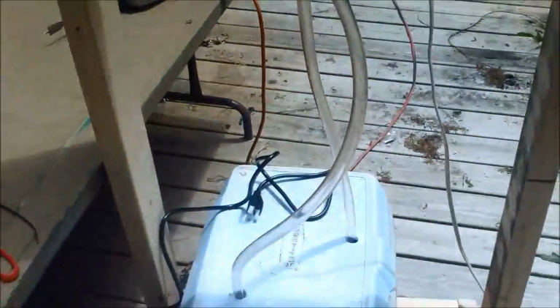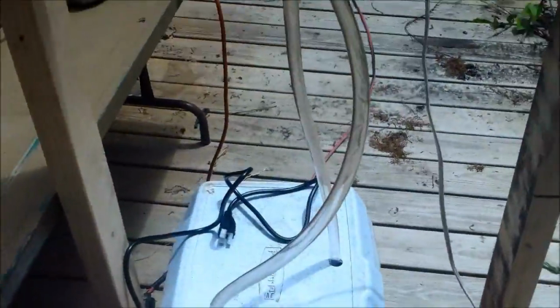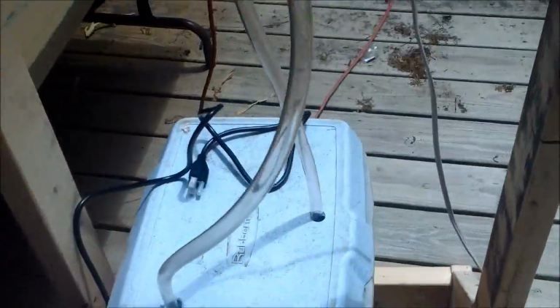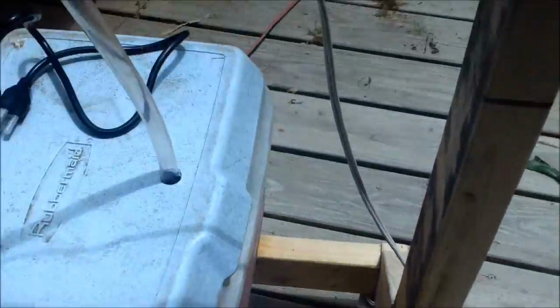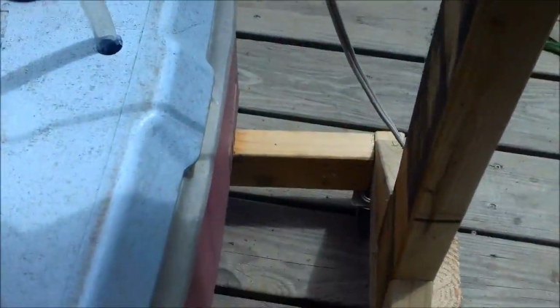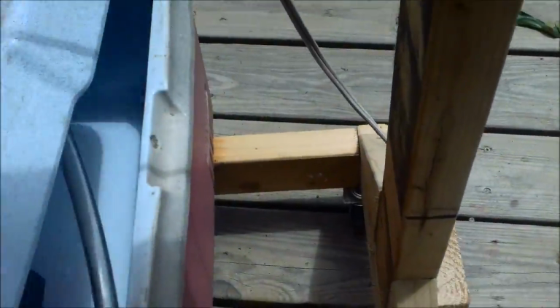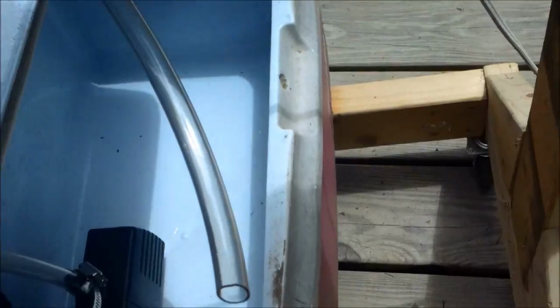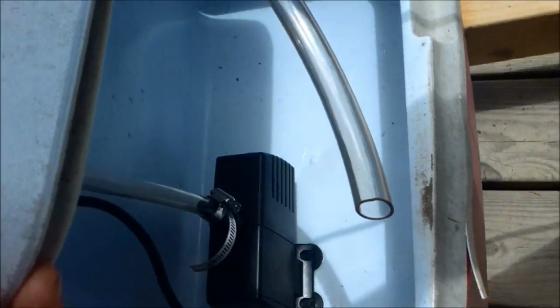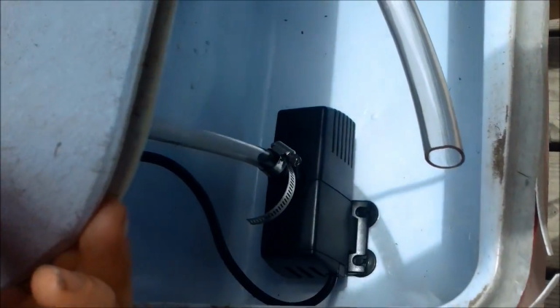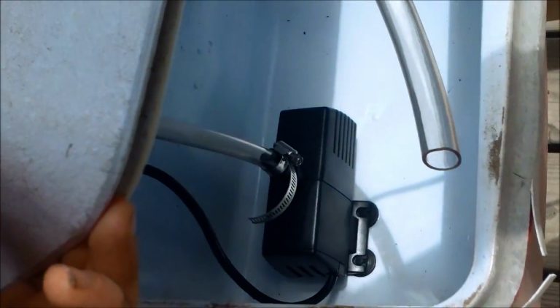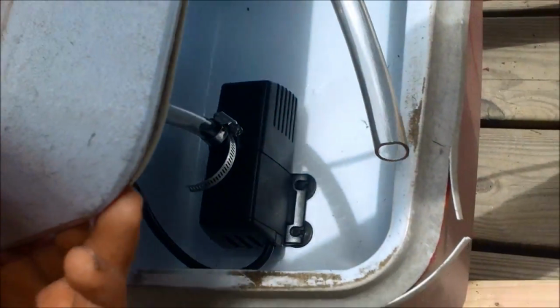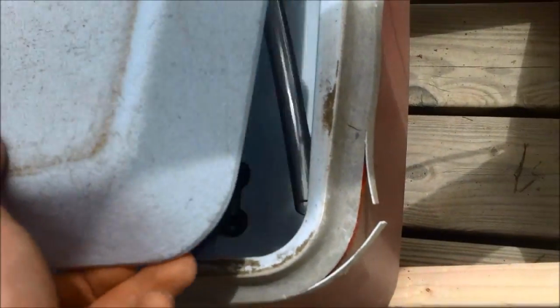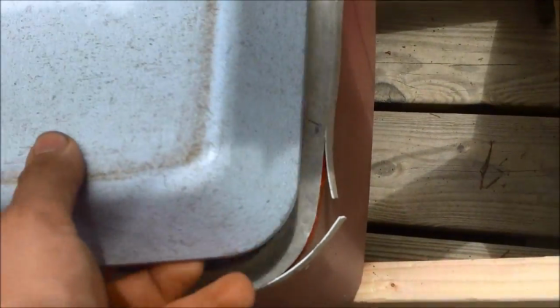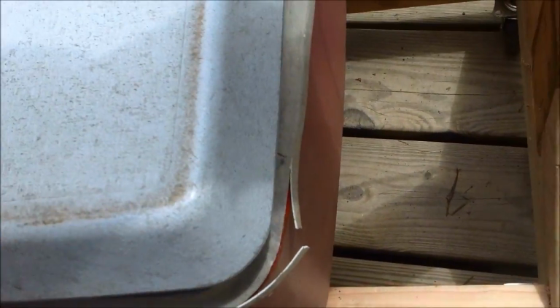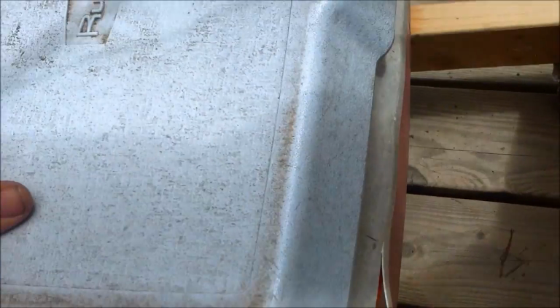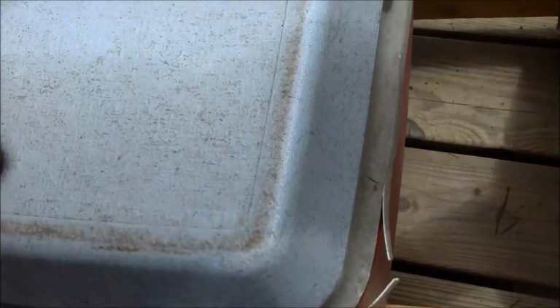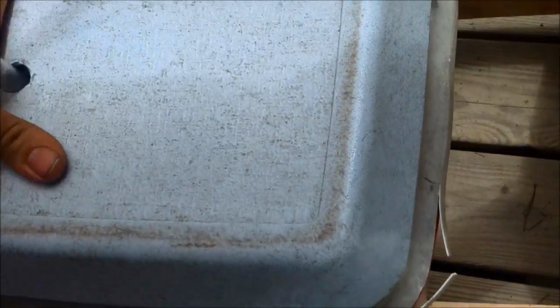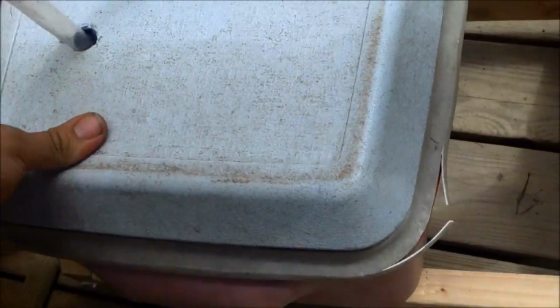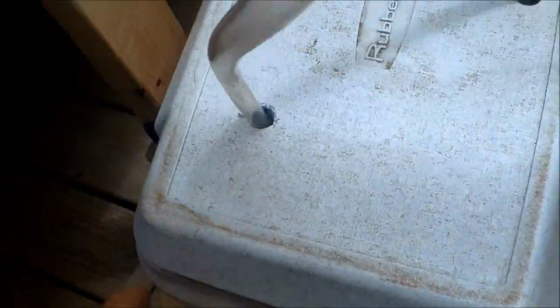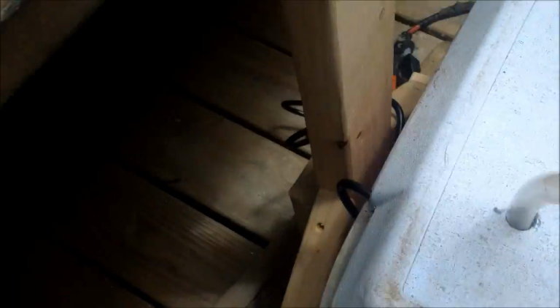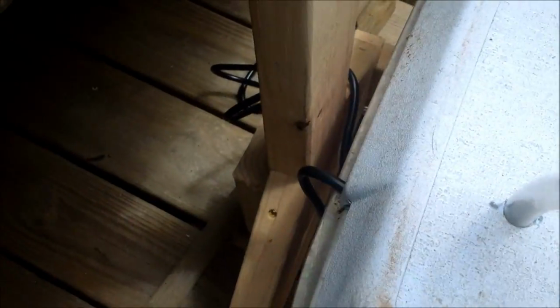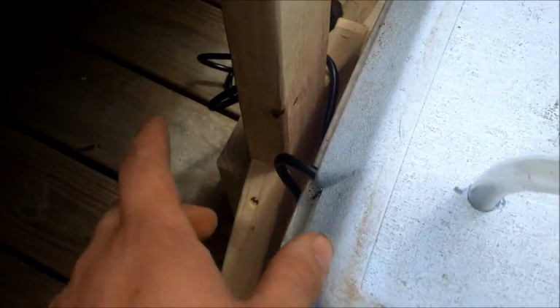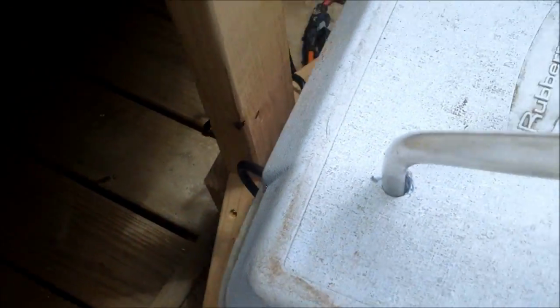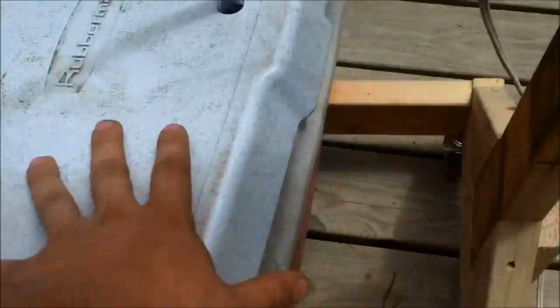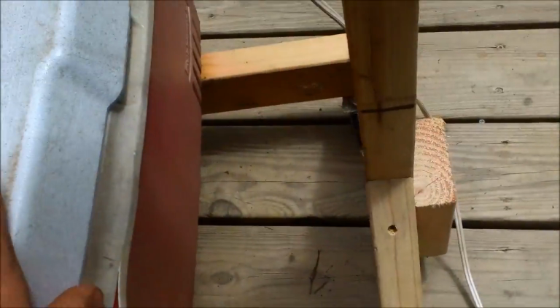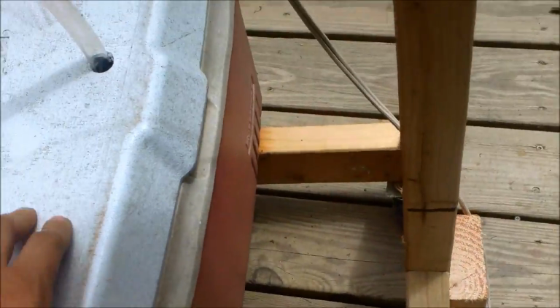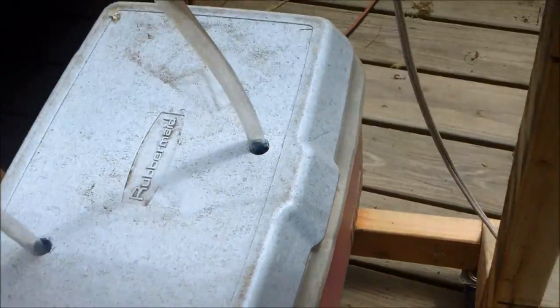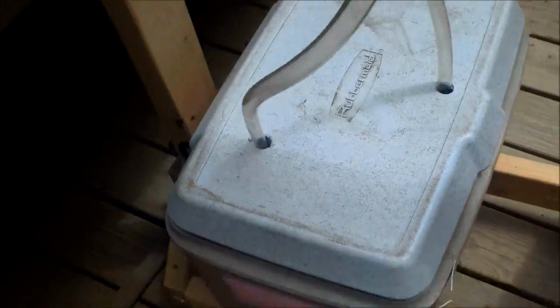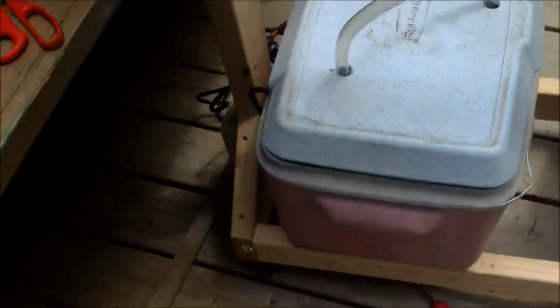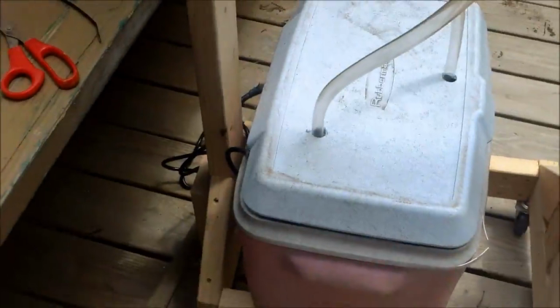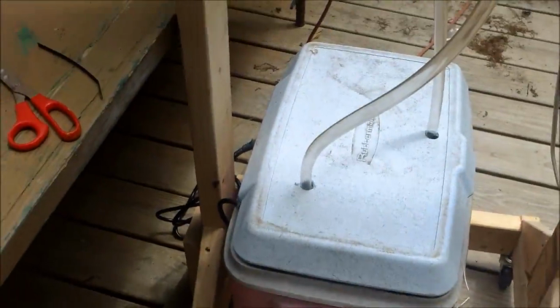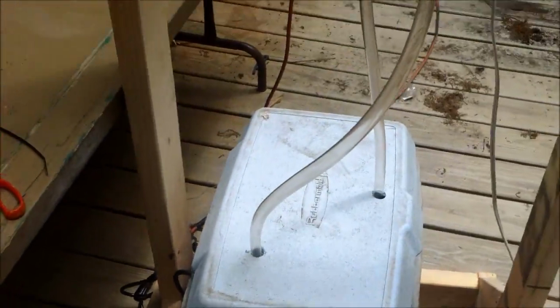All the connections are made. The pump is inside there, stuck to the bottom. My return hose — the lid's kind of a floppy fit. Got my electric cord coming out the back; I didn't drill any holes for that, it just kind of snugly fits in there.